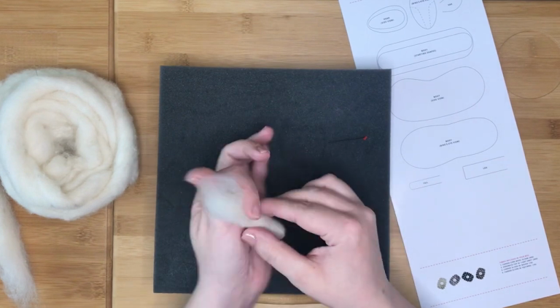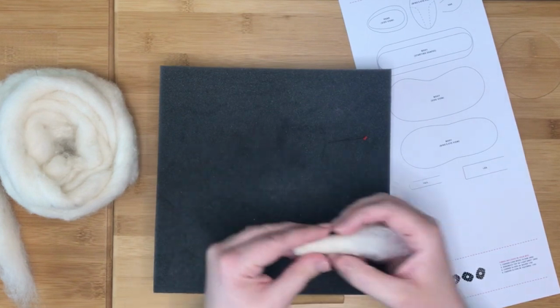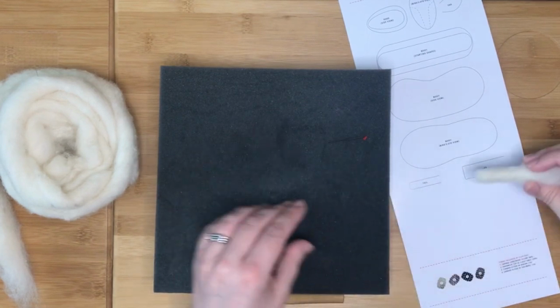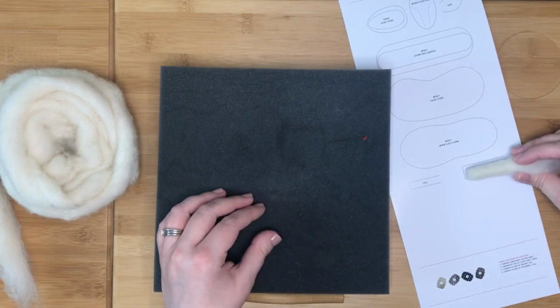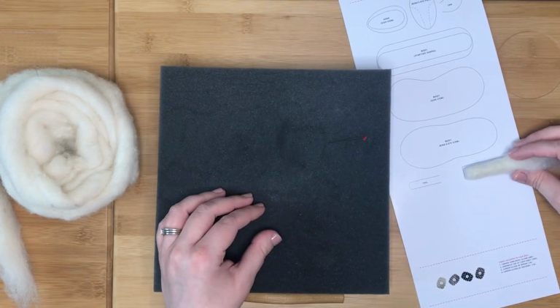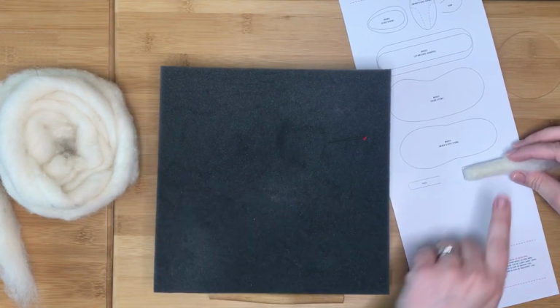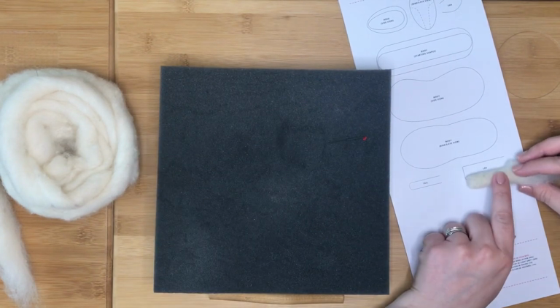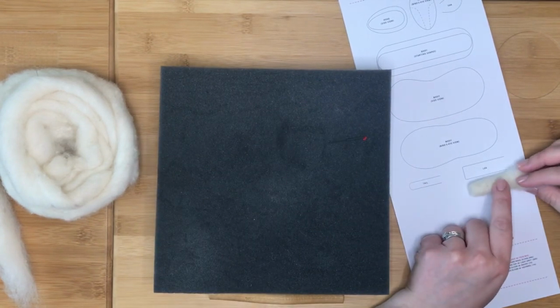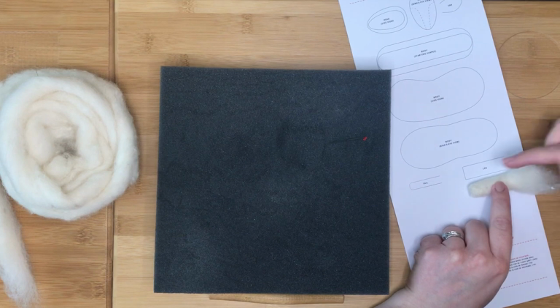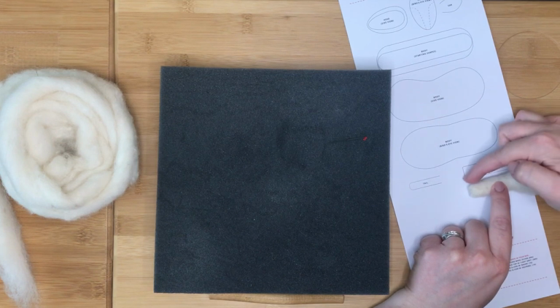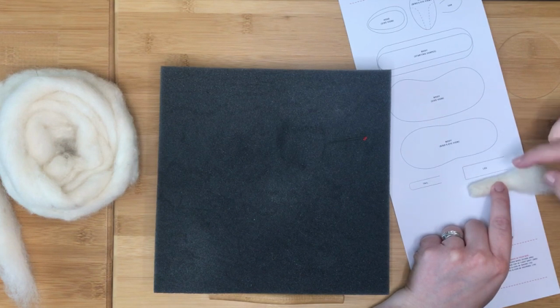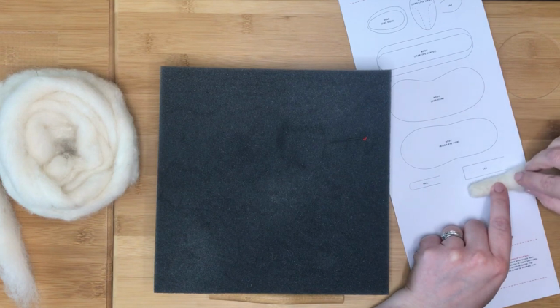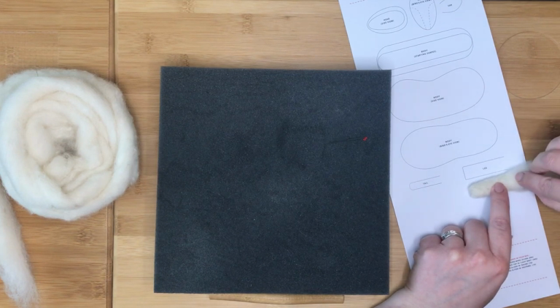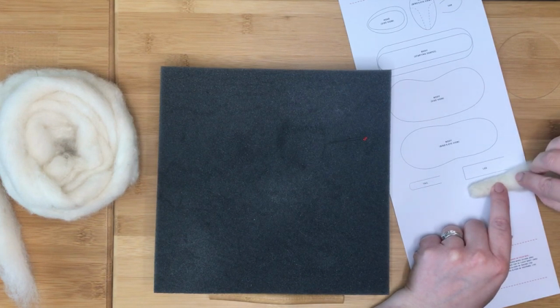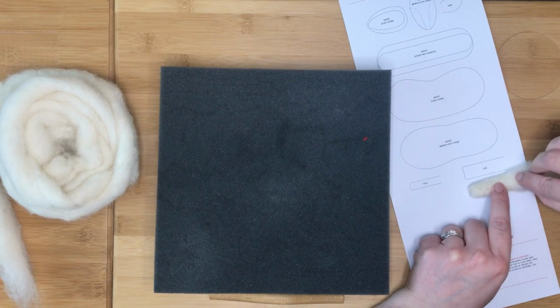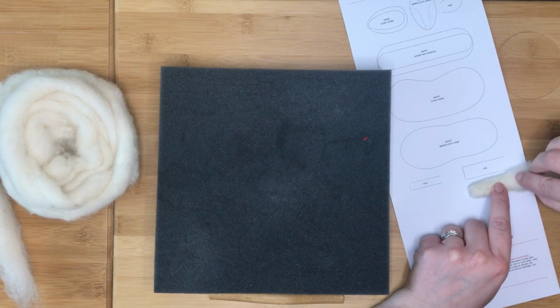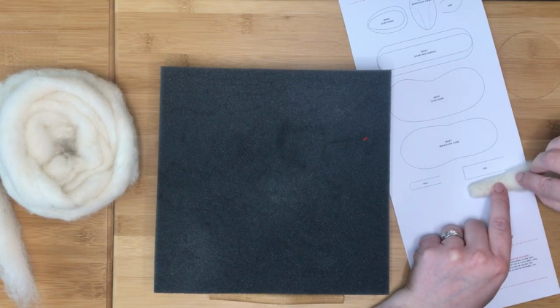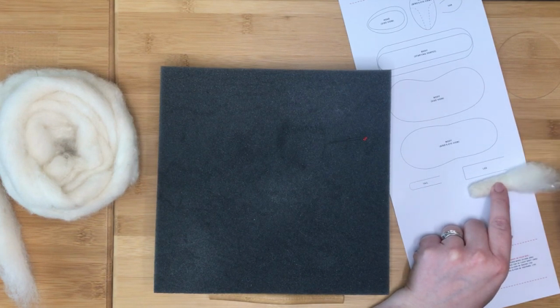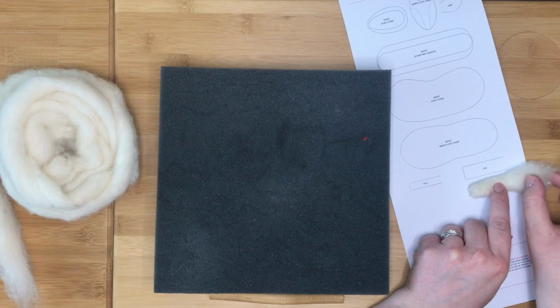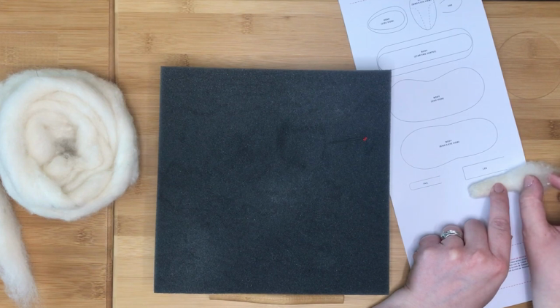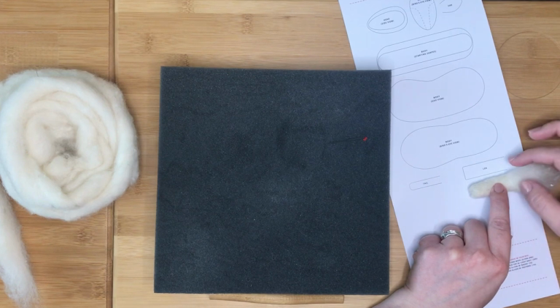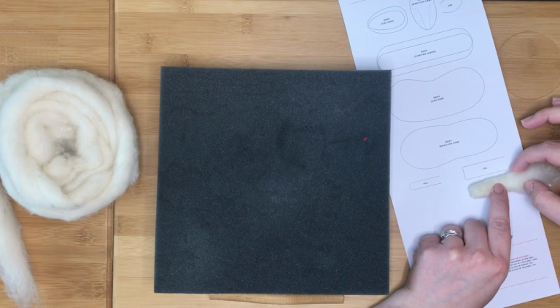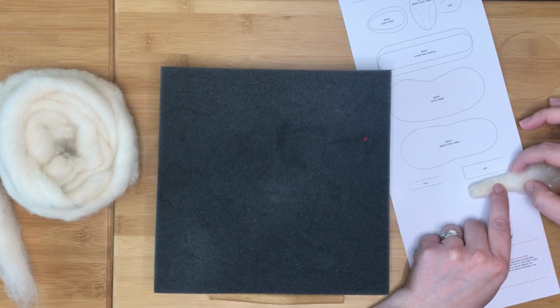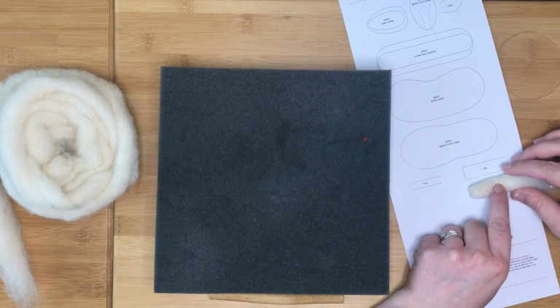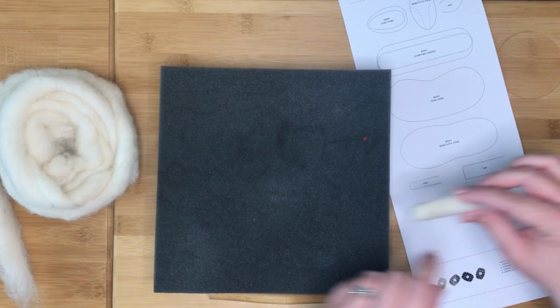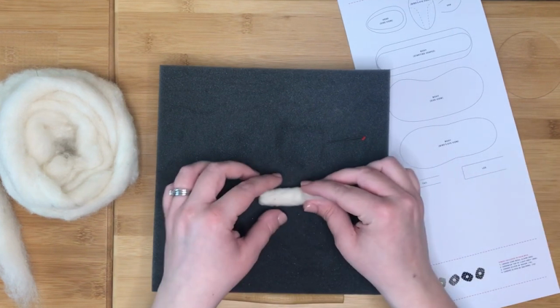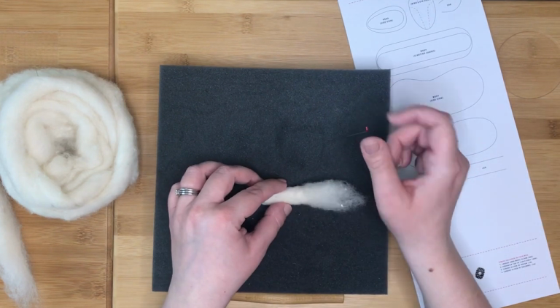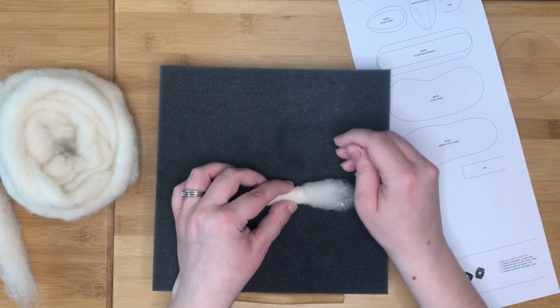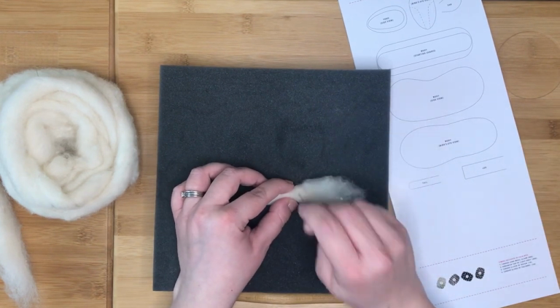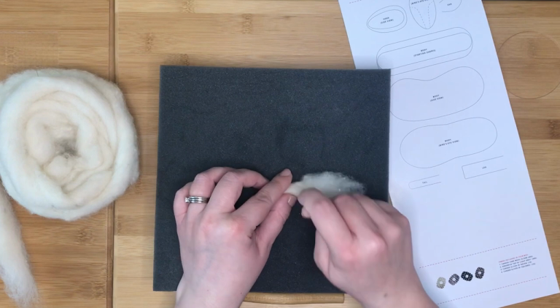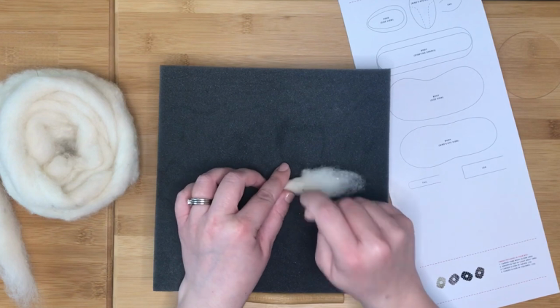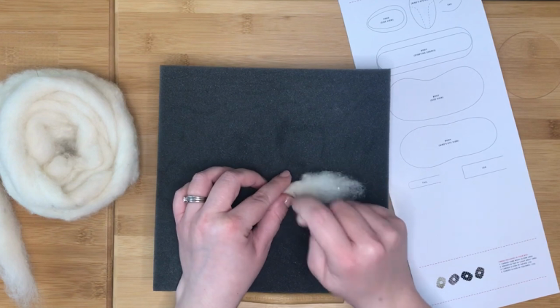As you felt the leg, keep checking it against the diagram. The felted section needs to be the same length as the diagram, with the fluffy bit carrying on past it. We will use the fluffy section to attach the legs to the body later in the week.